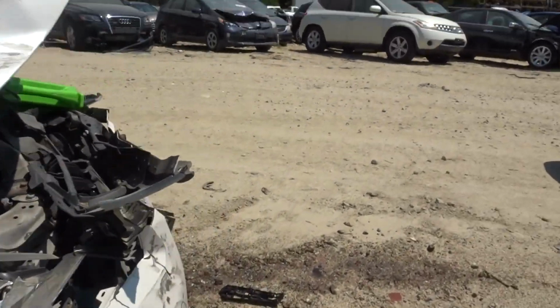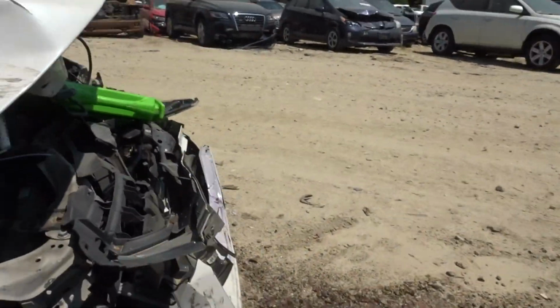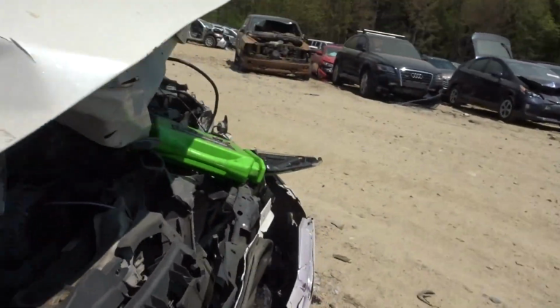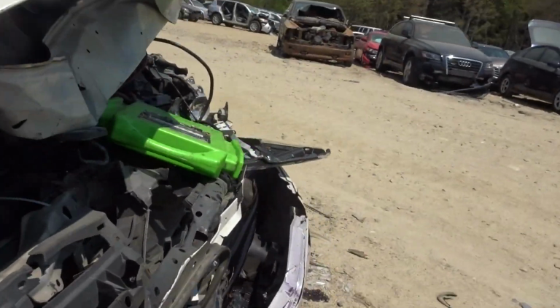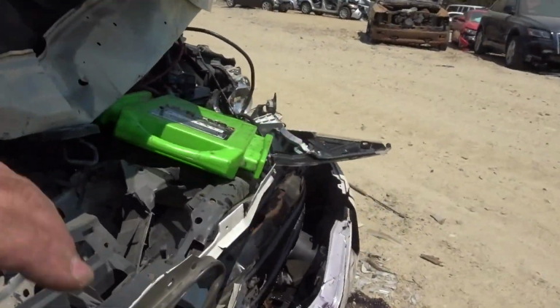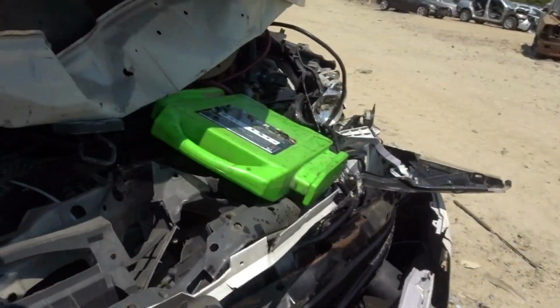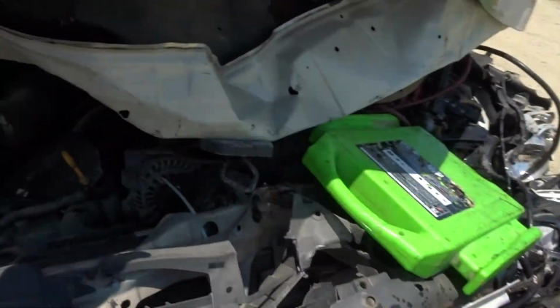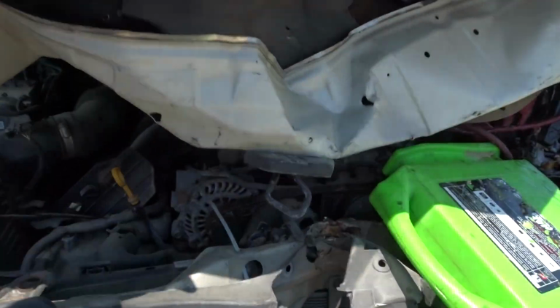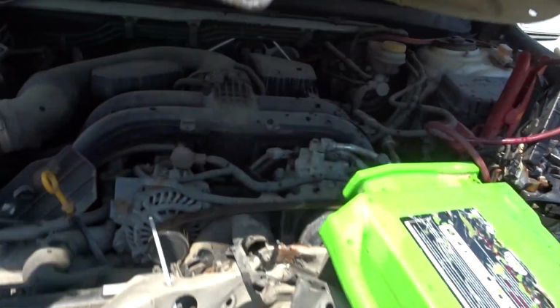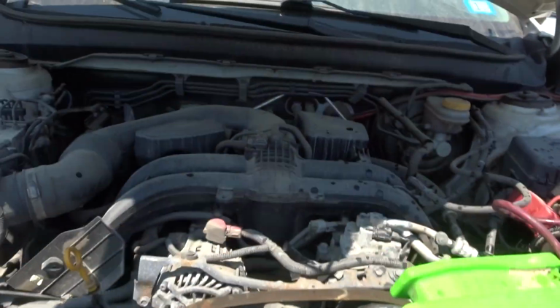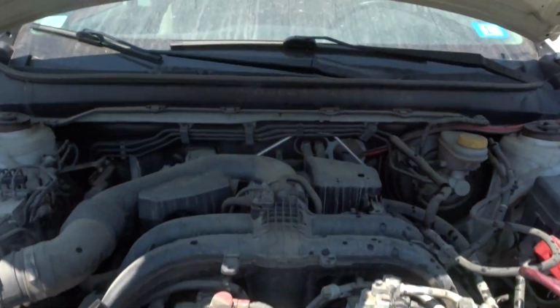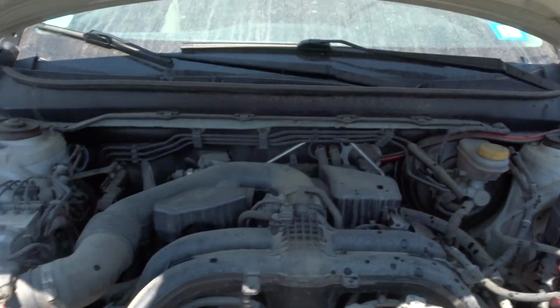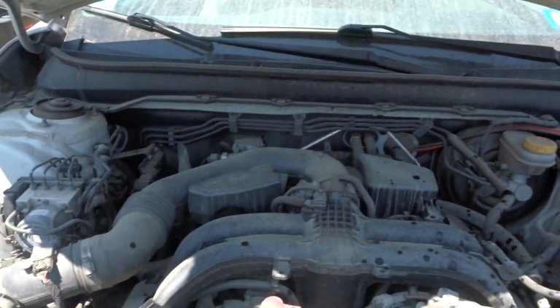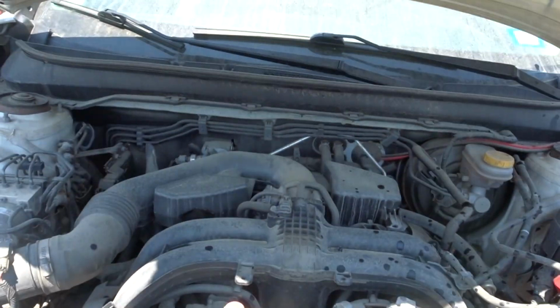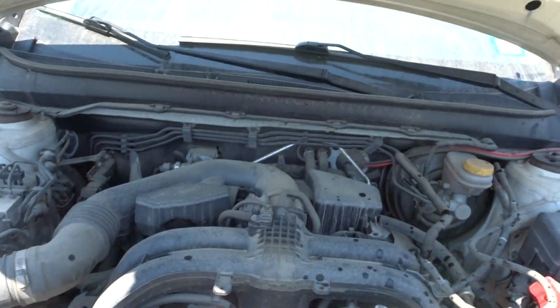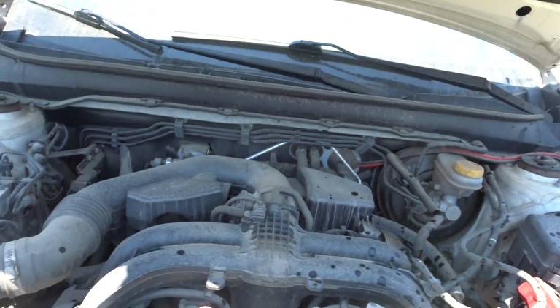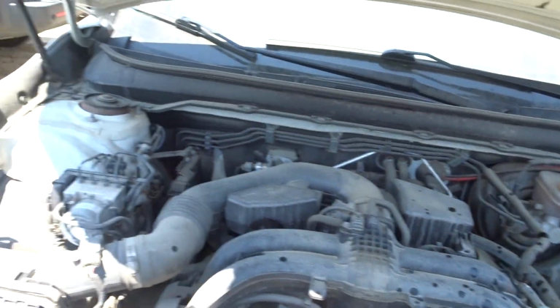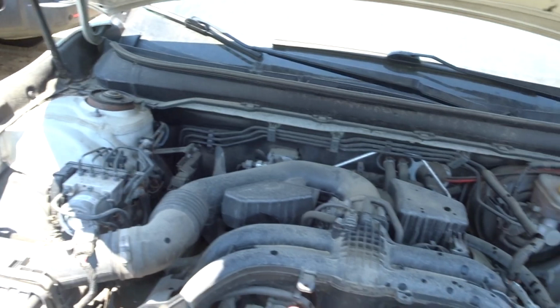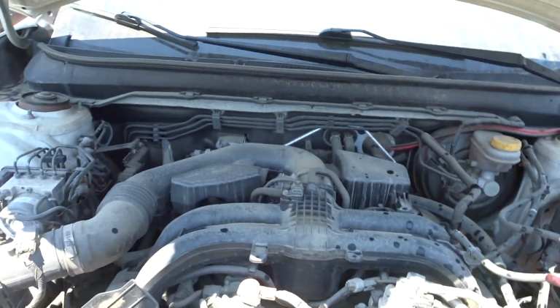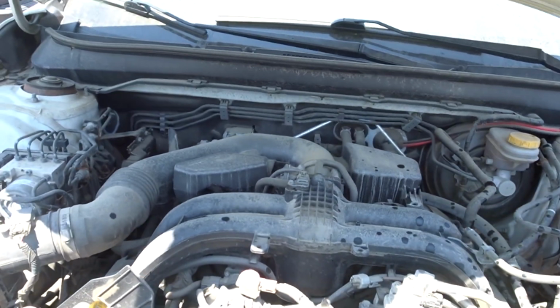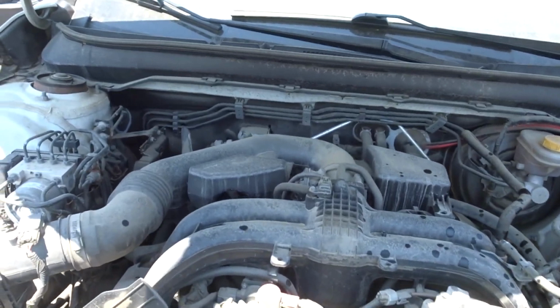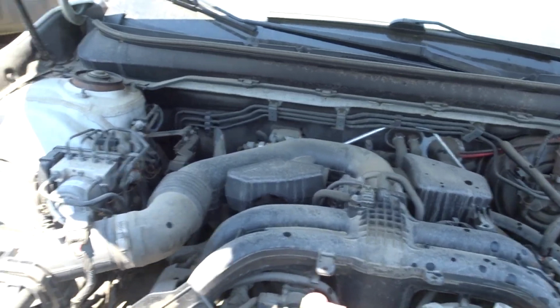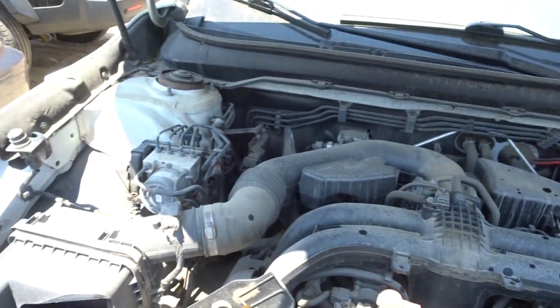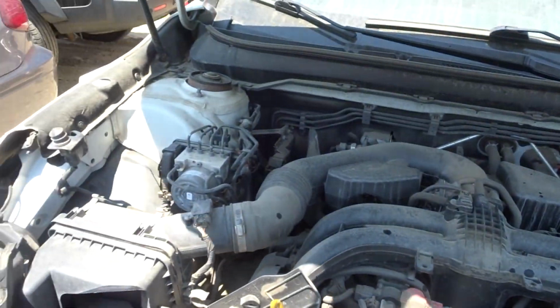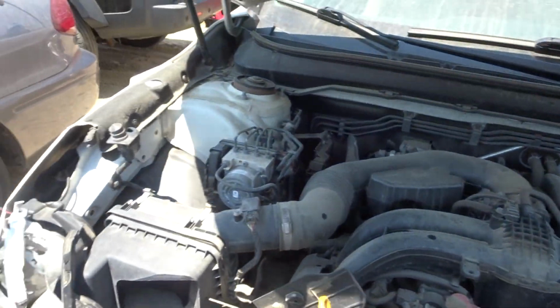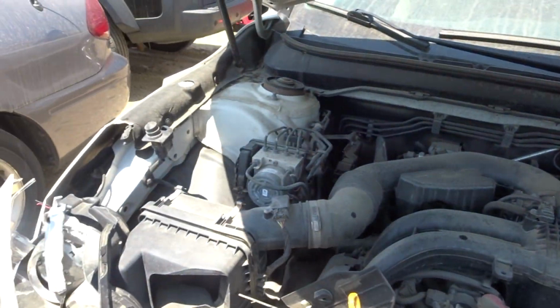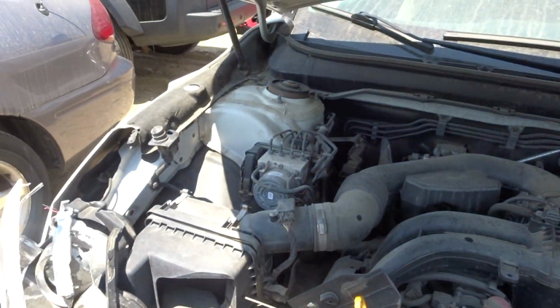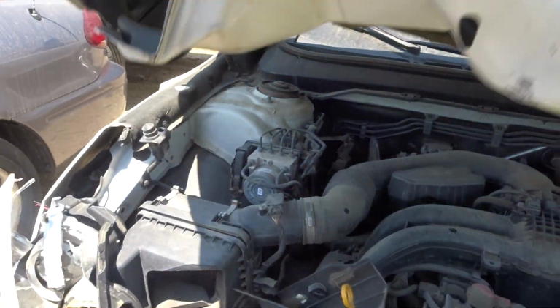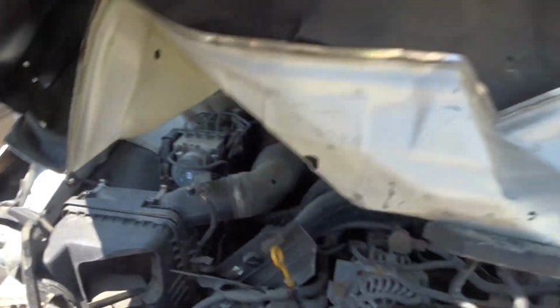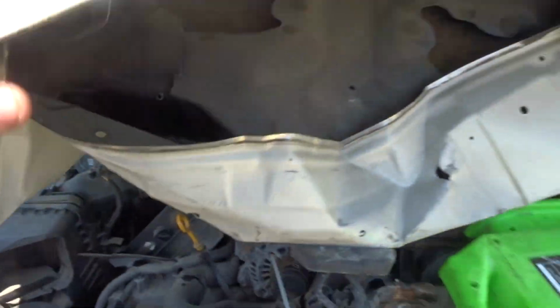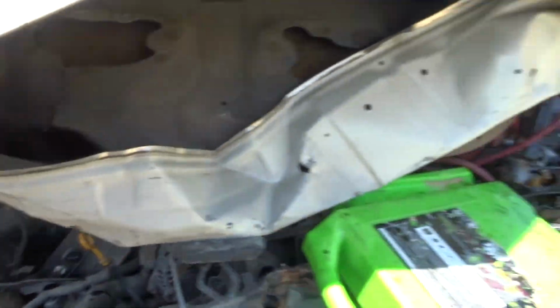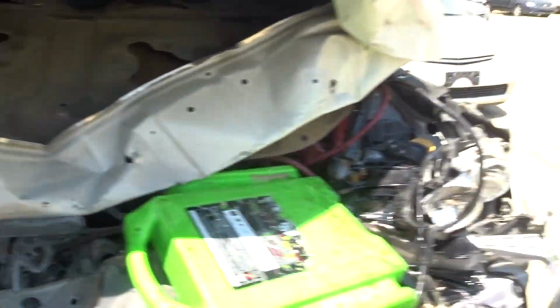The oil is full and clean, it does run. We're going to check it out a little more when it comes to the shop, but I'll fire it up for you.